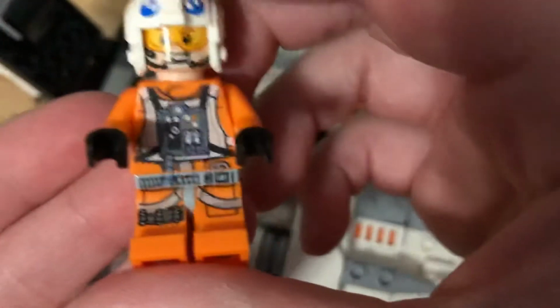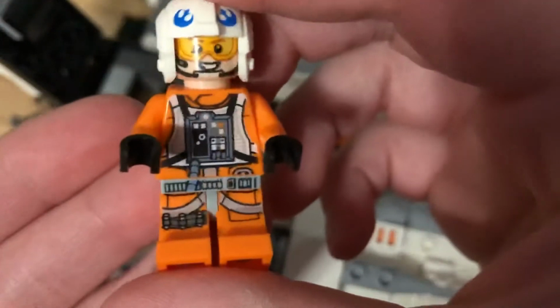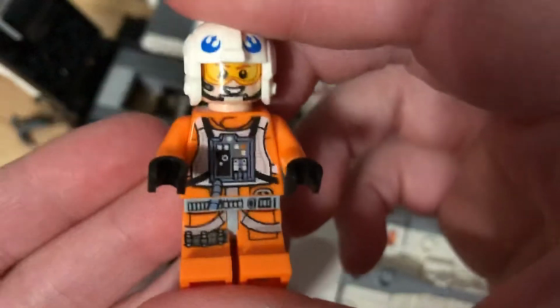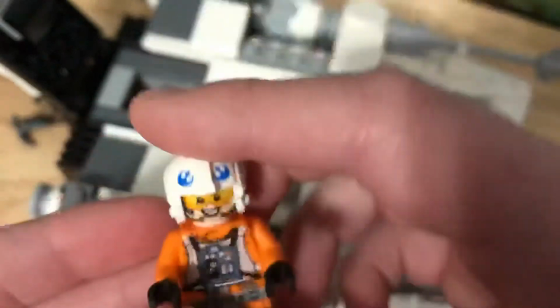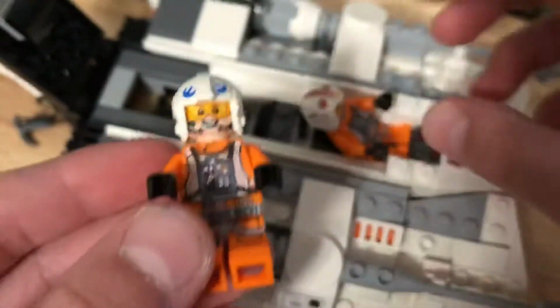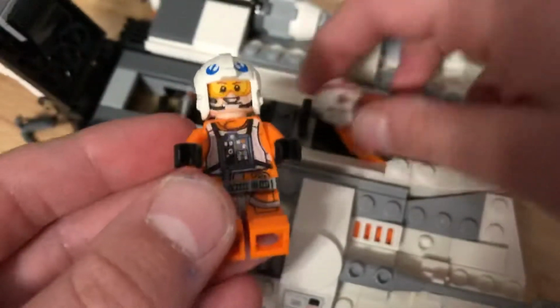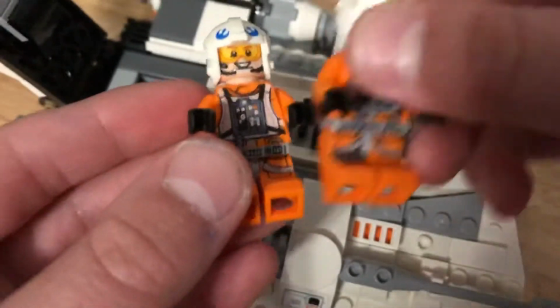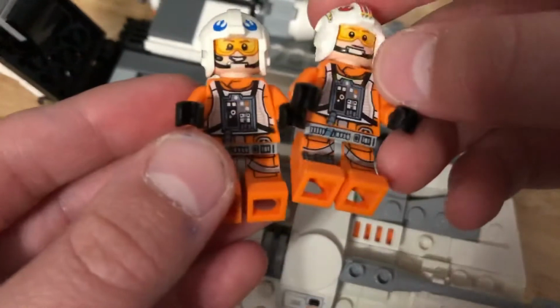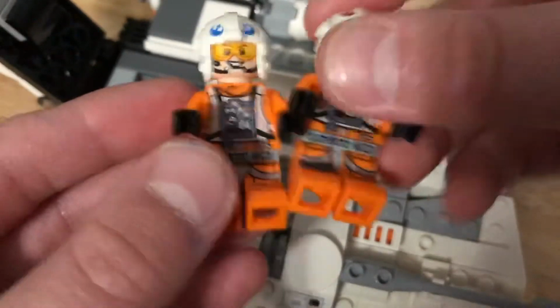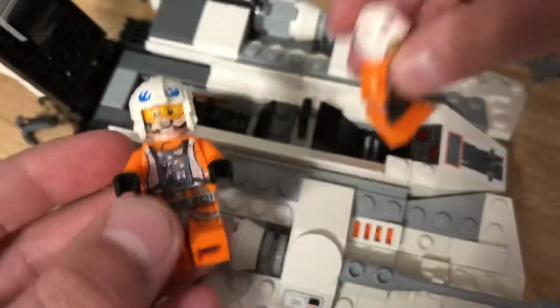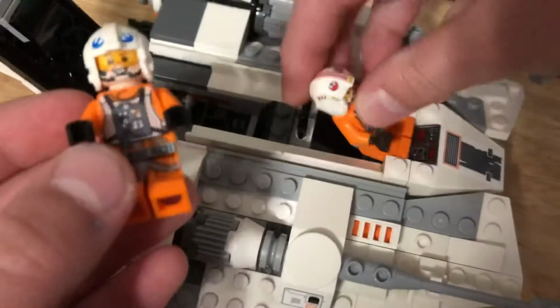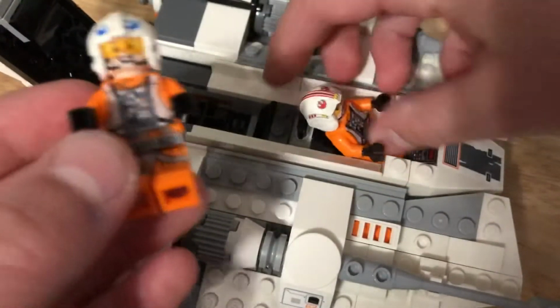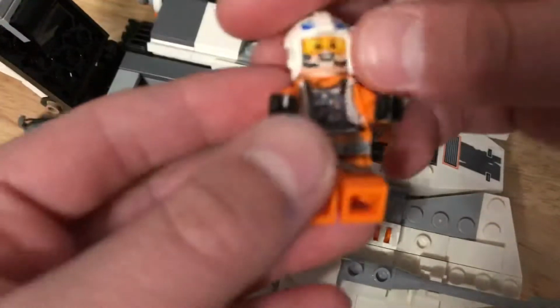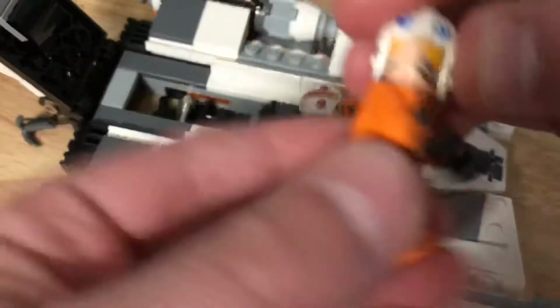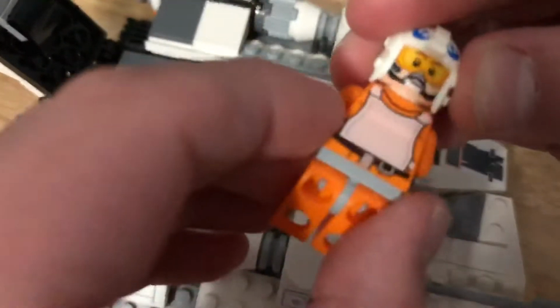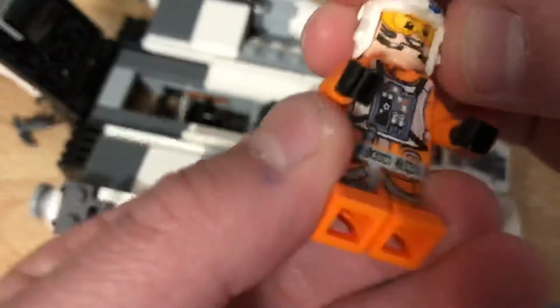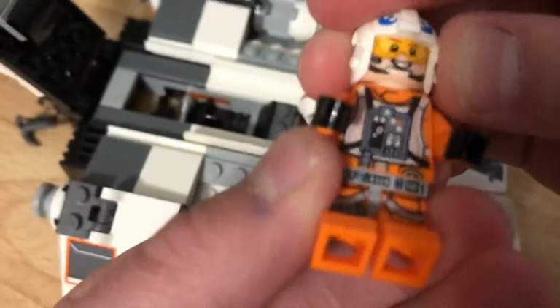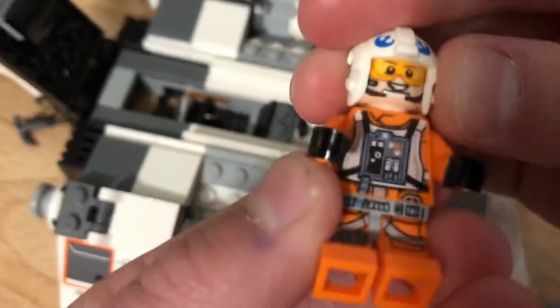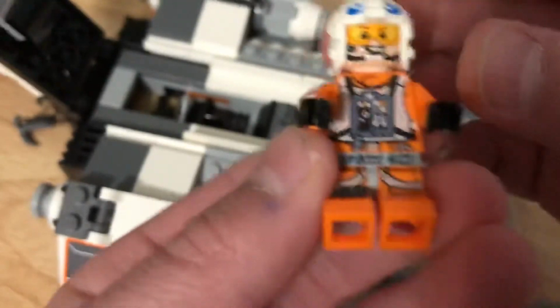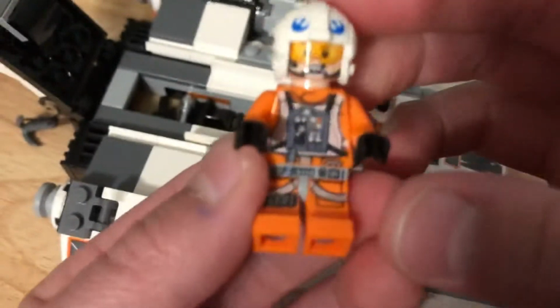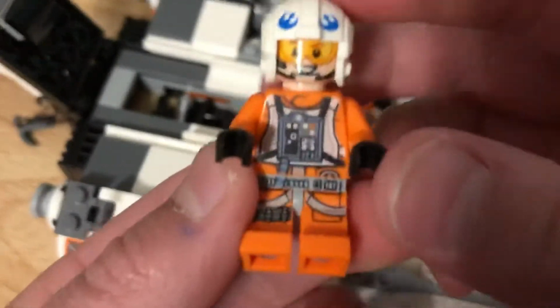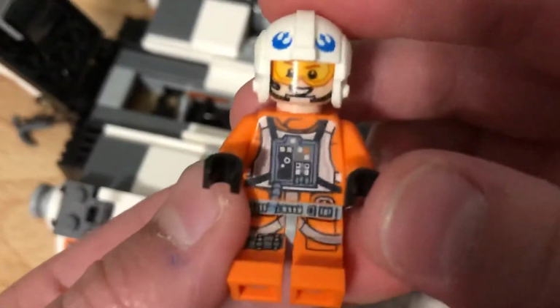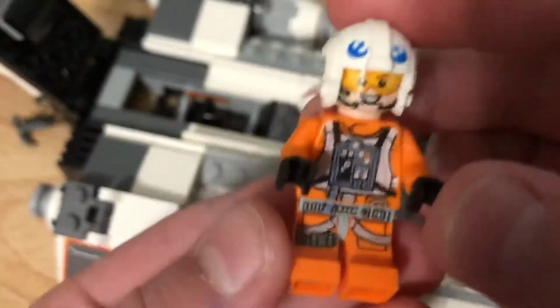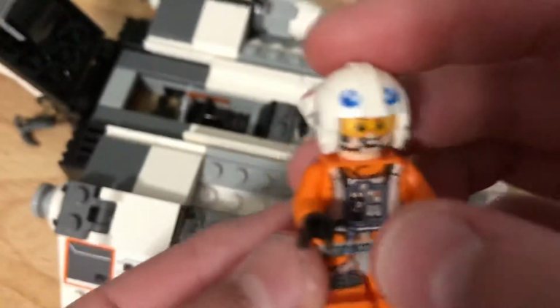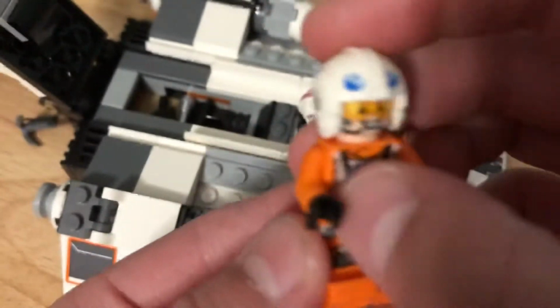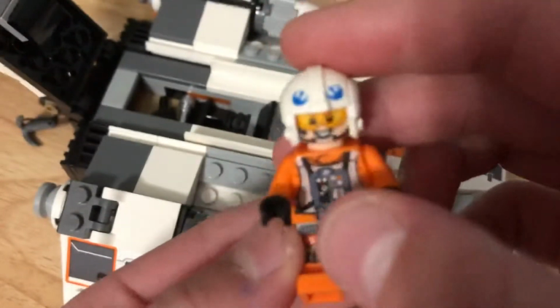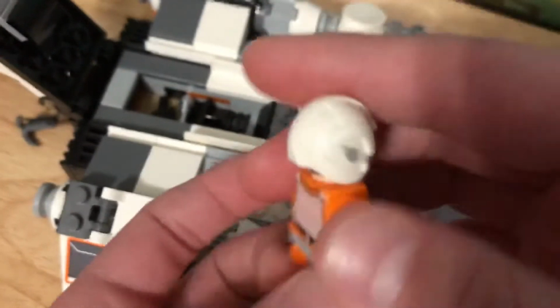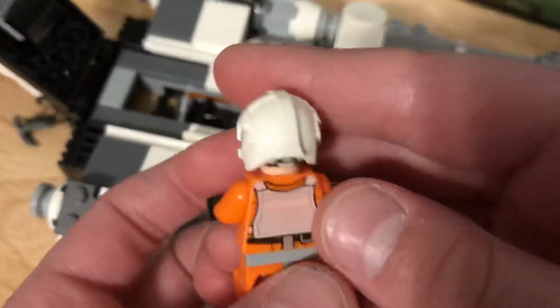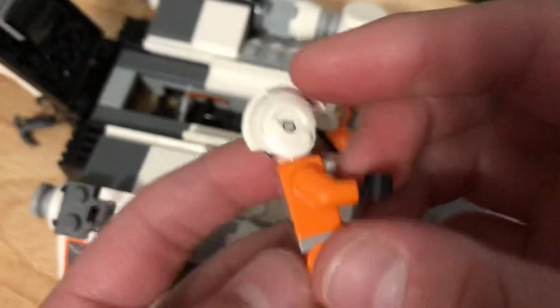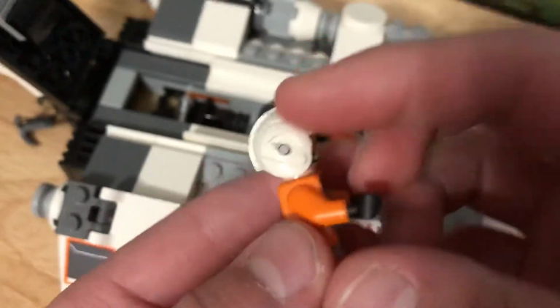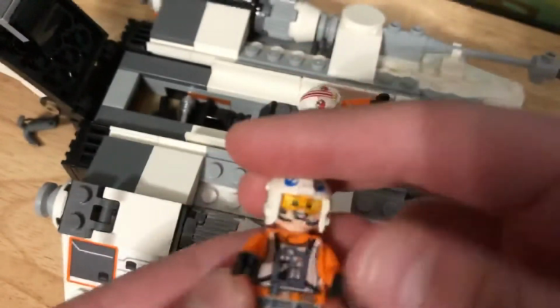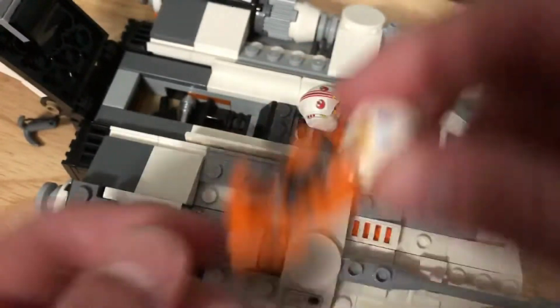This is Dax. He has the same body print and it's a different face, but it's just the generic pilot face, which is kind of sad. I wish they didn't use that as often. Same body print and the generic helmet as well.